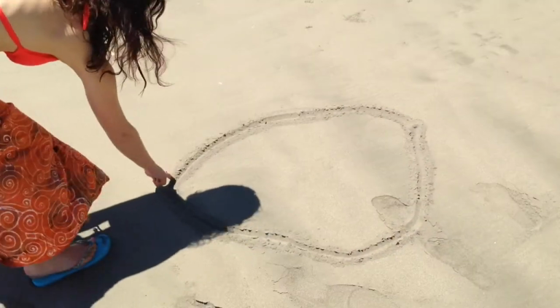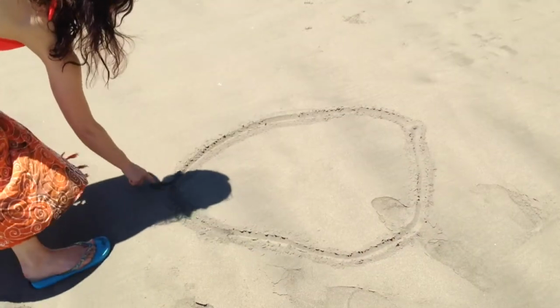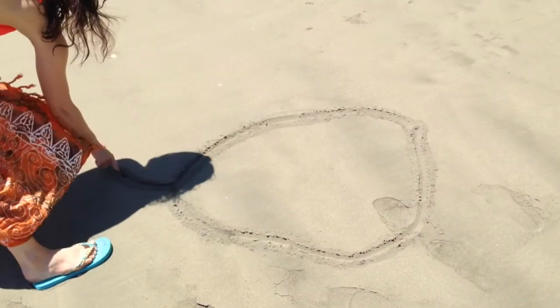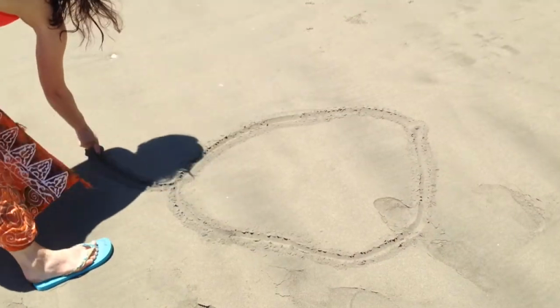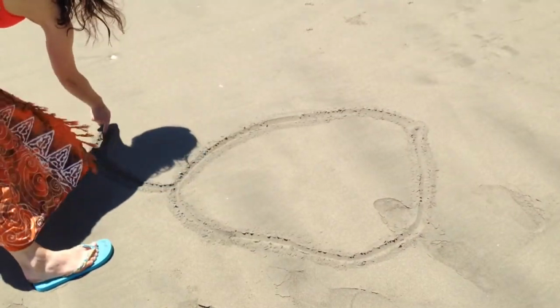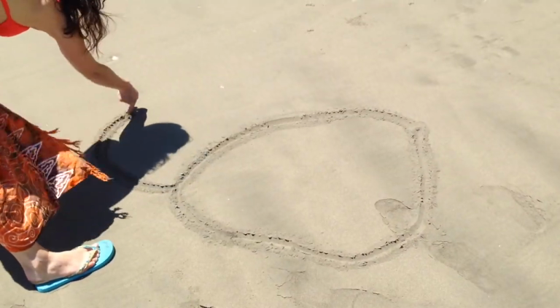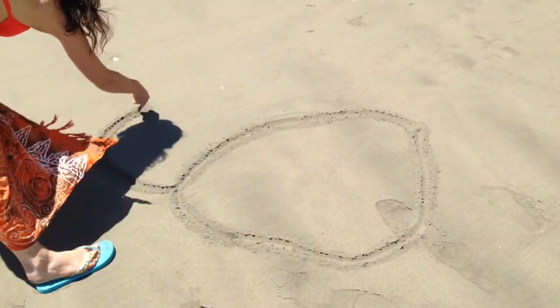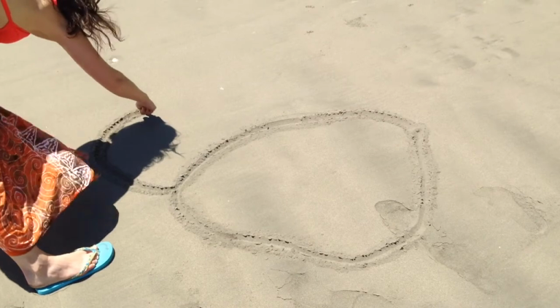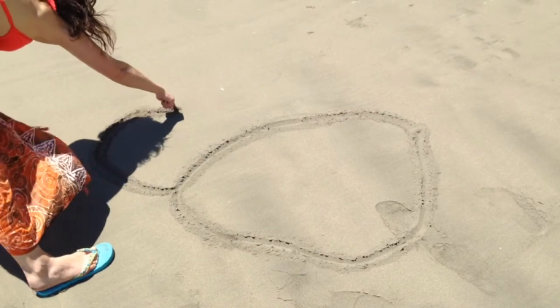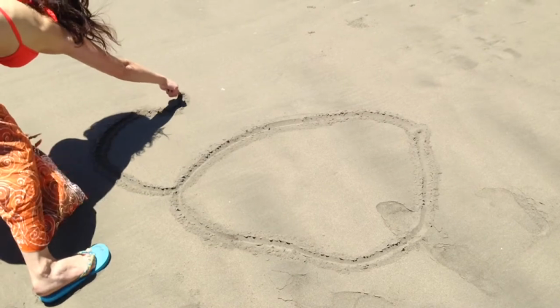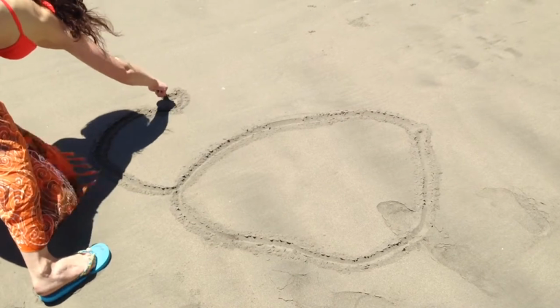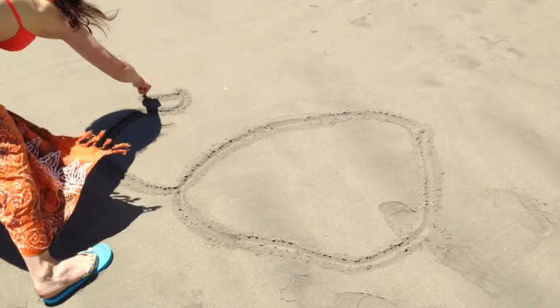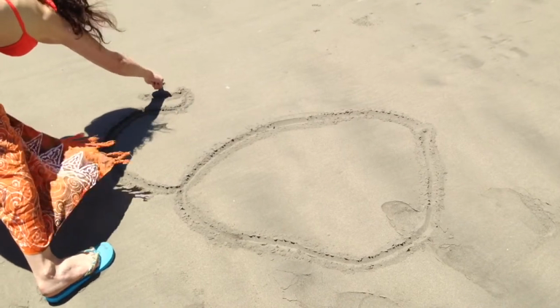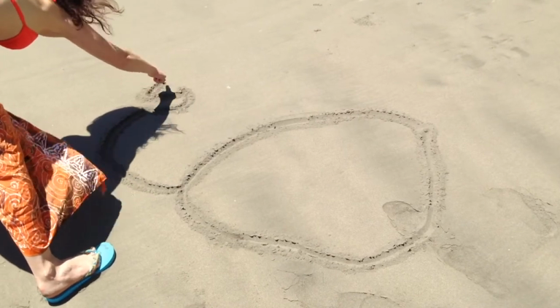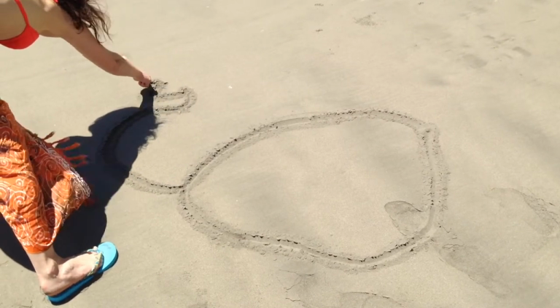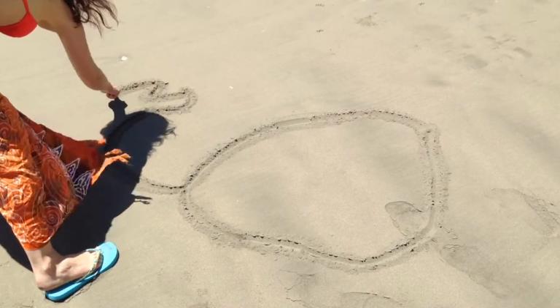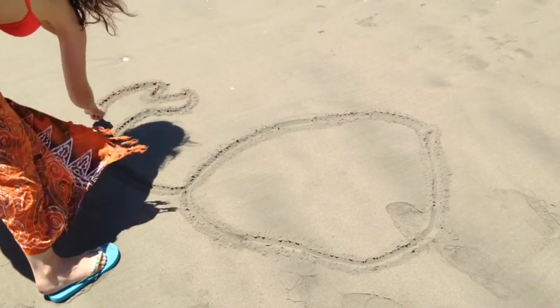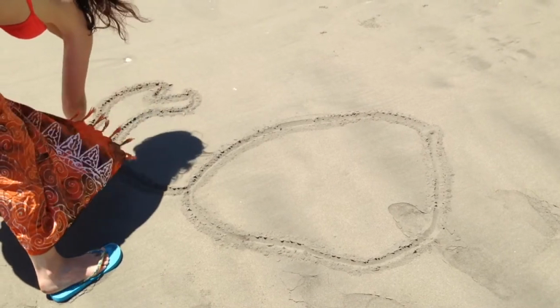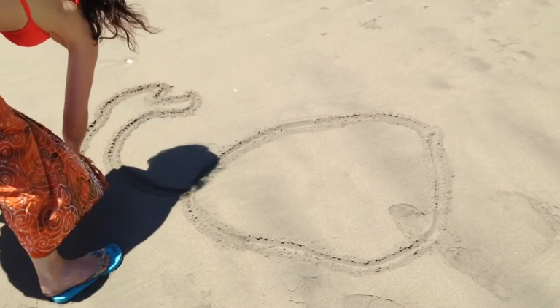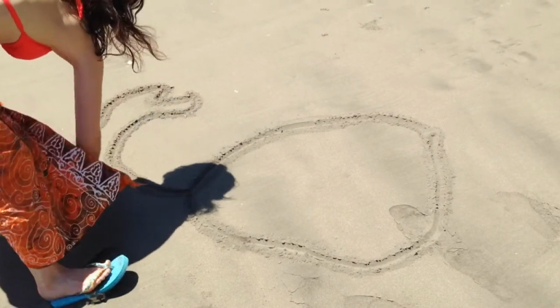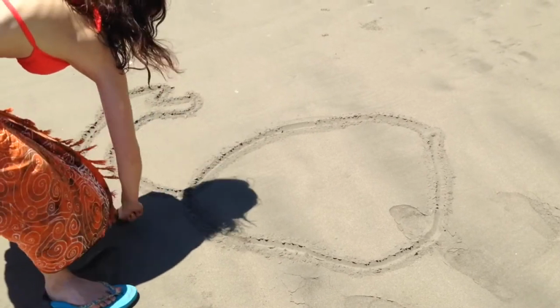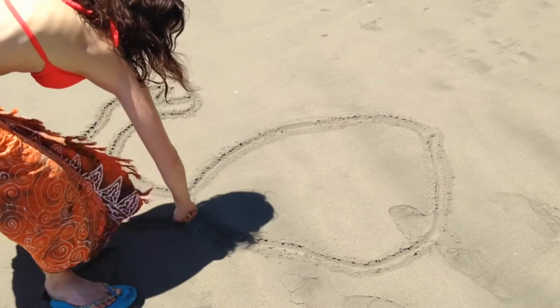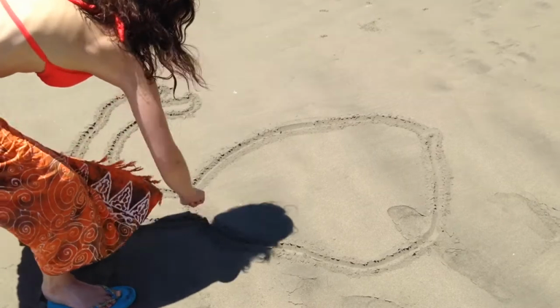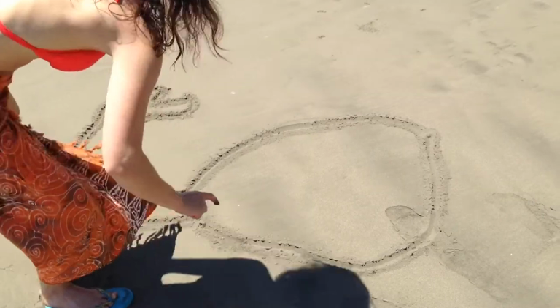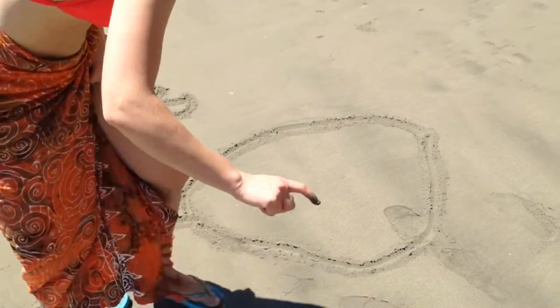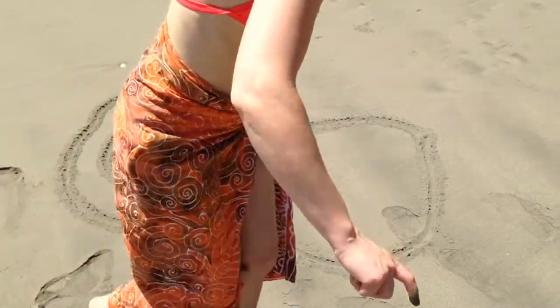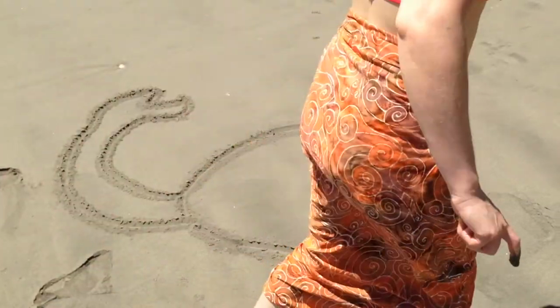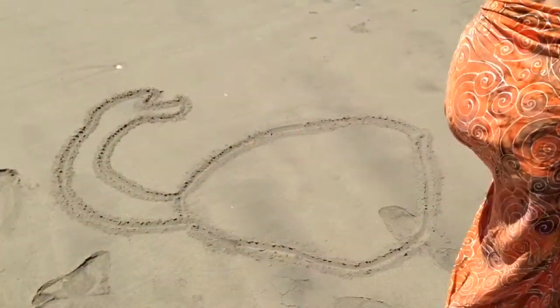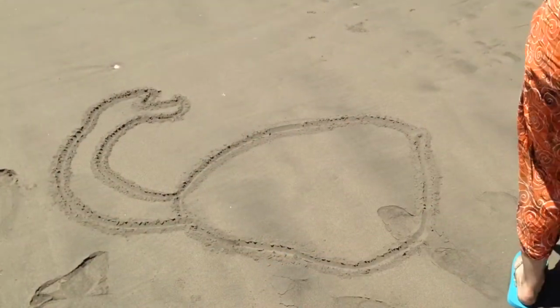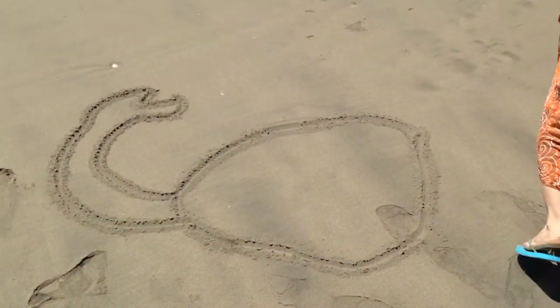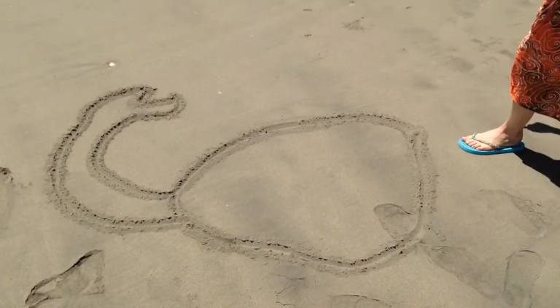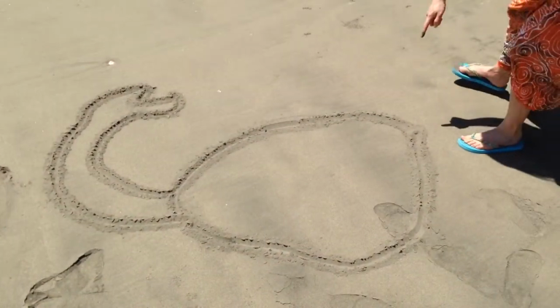Now draw the left hand claw. Follow this up with drawing the right hand claw.